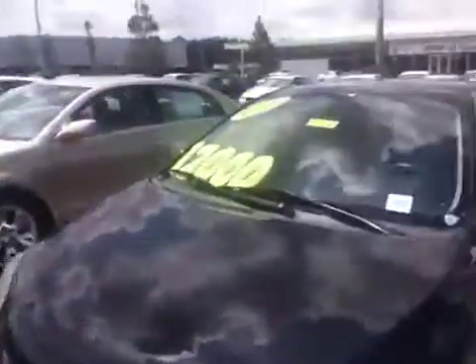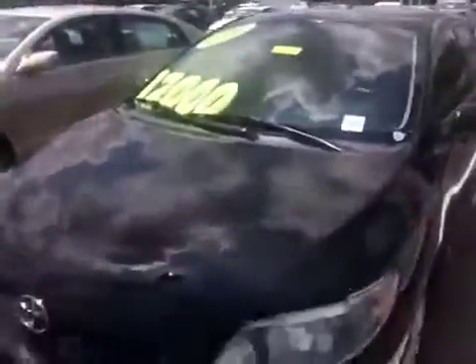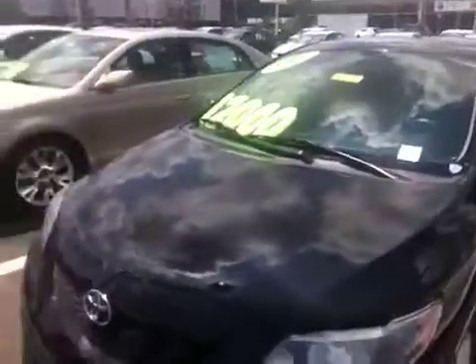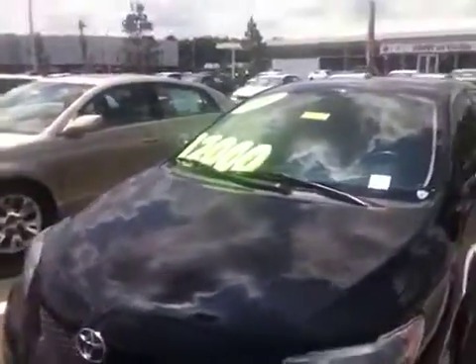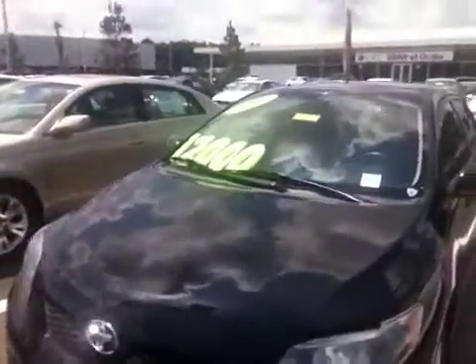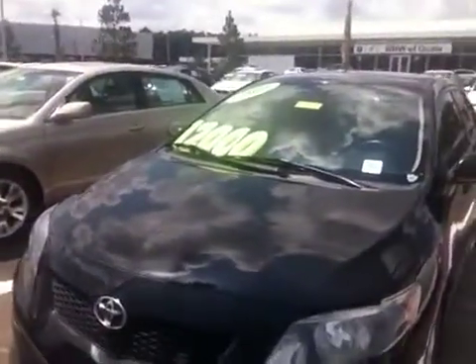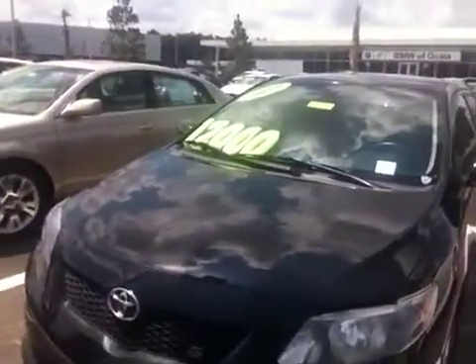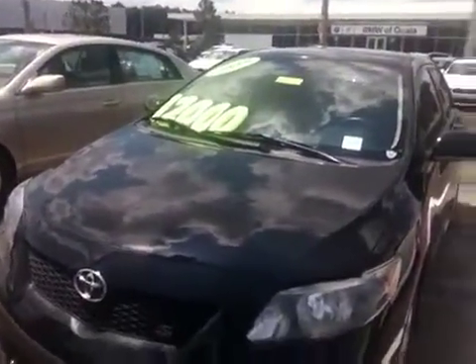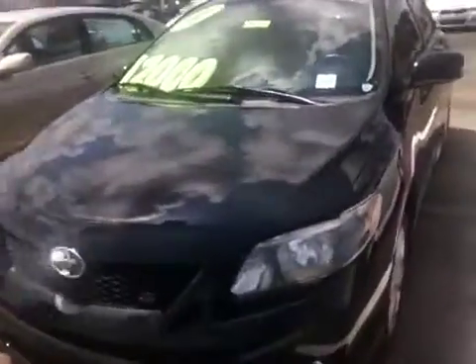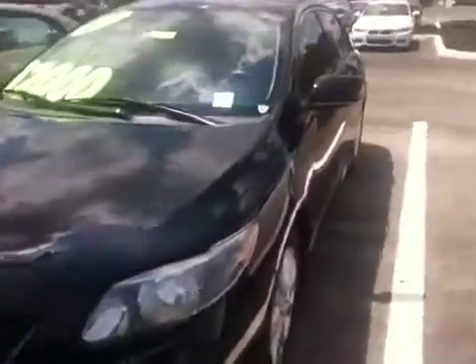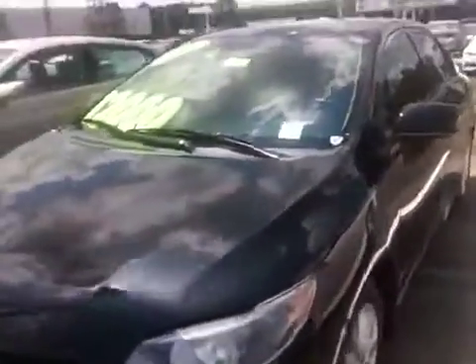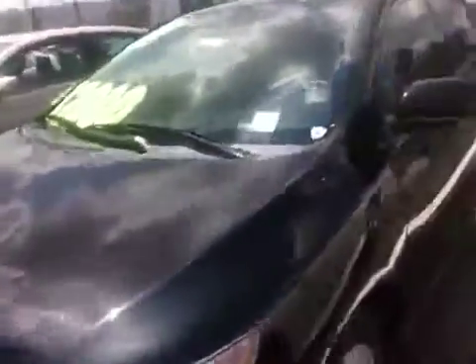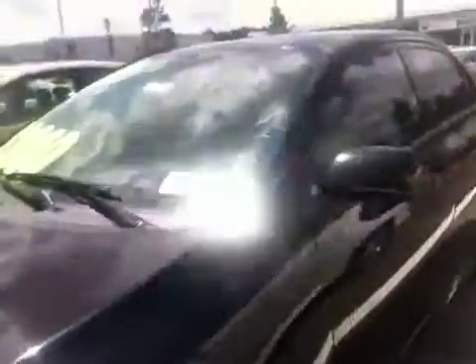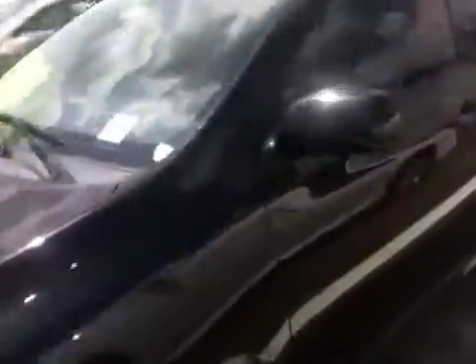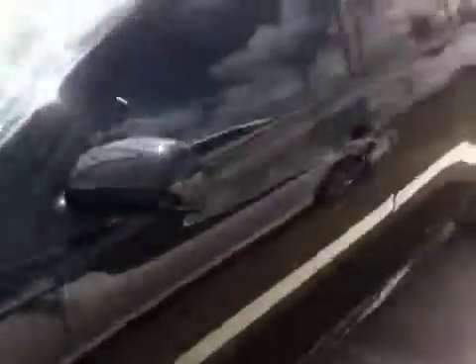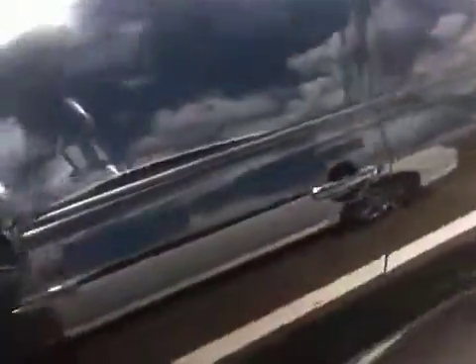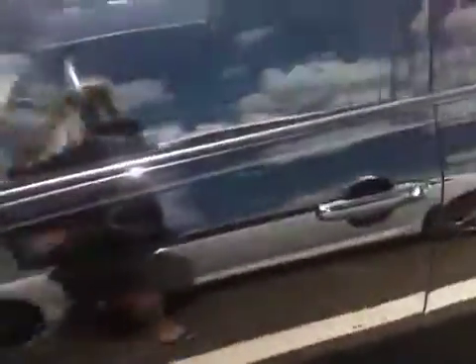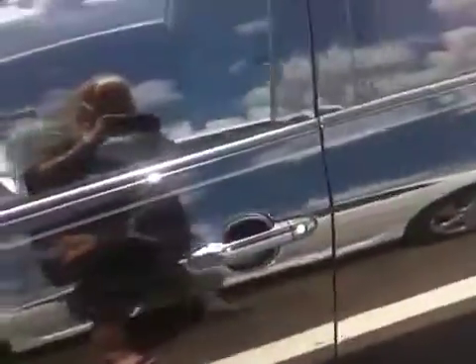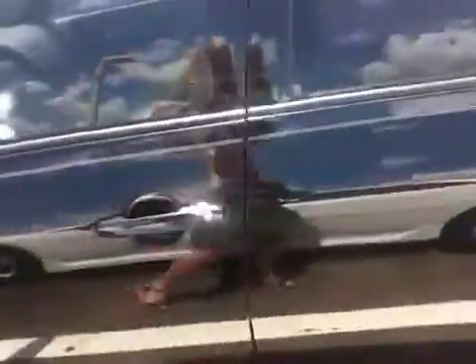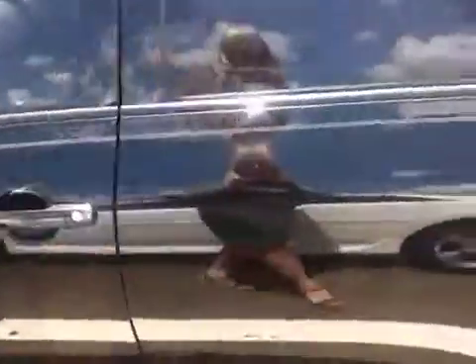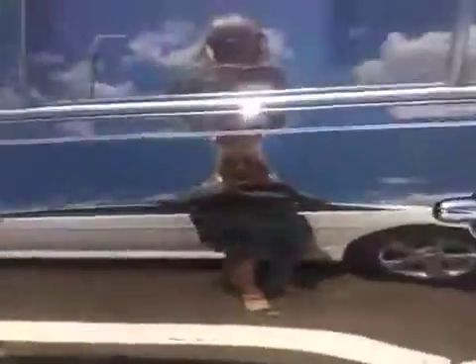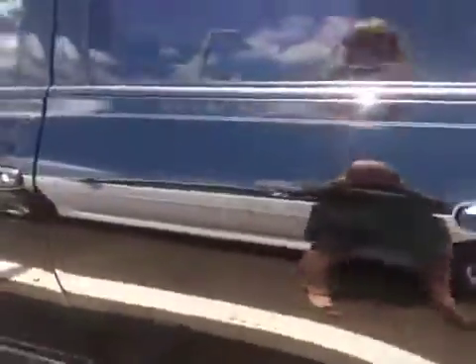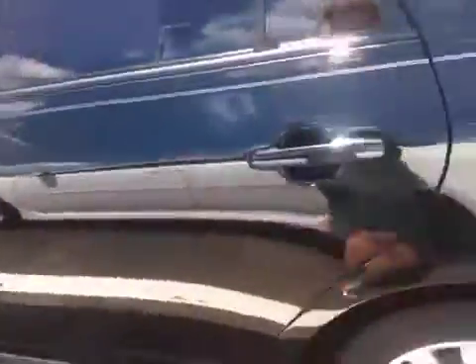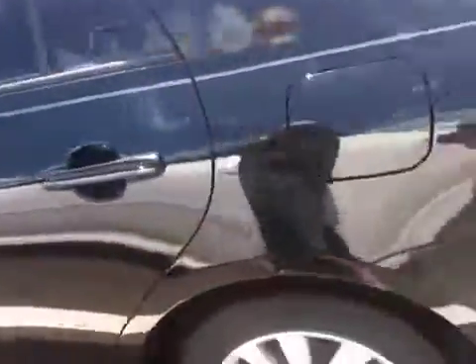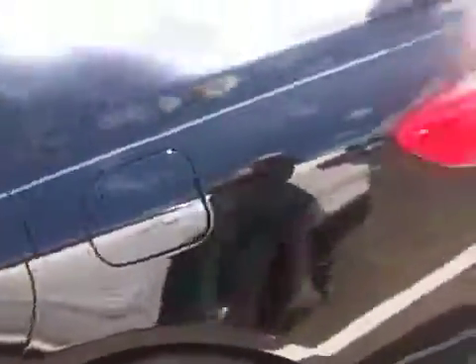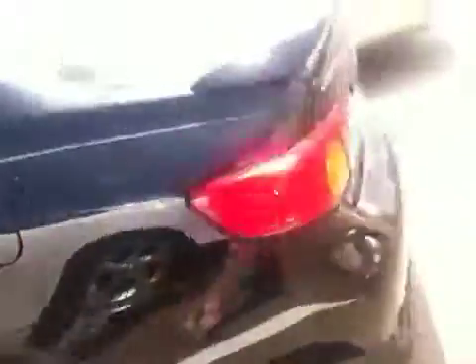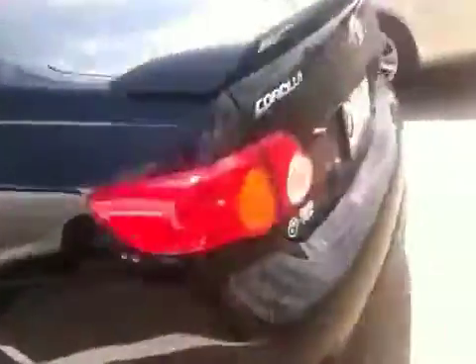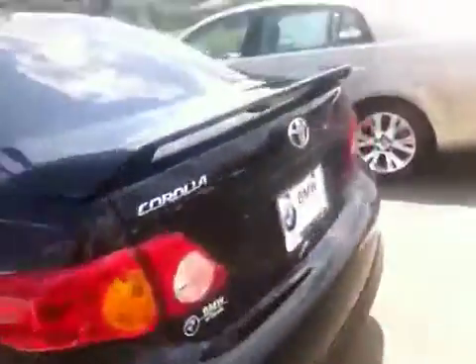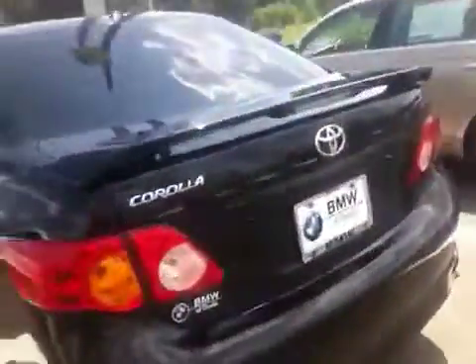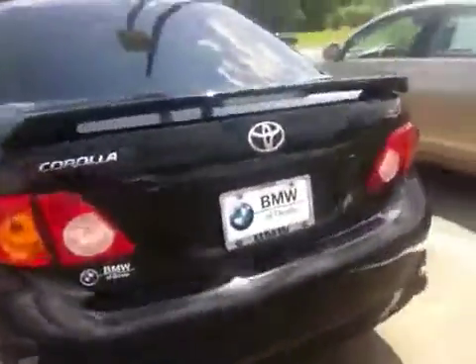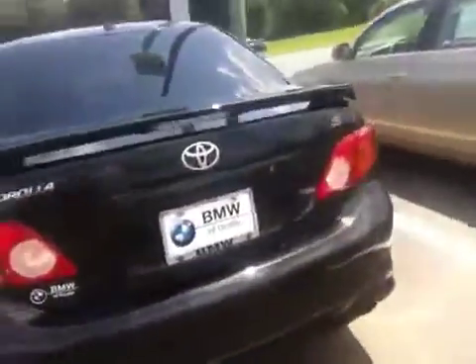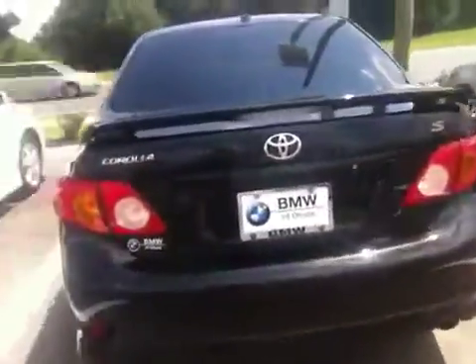It is a 2009, the S model, and it is in fantastic shape as well. It's already got the tinted windows — I love the spoiler on the back. Super sporty.